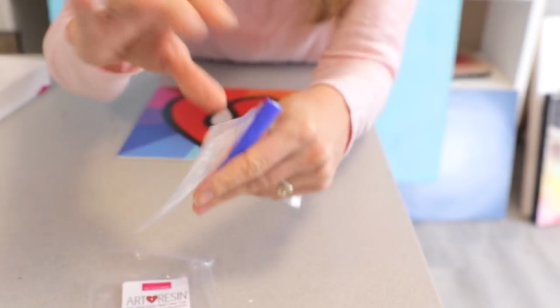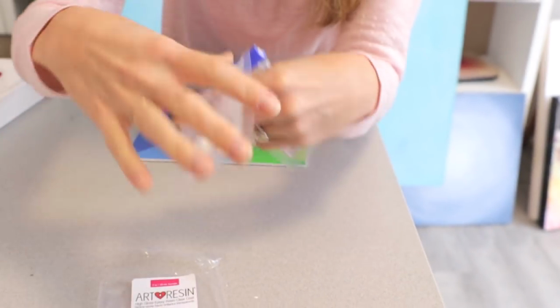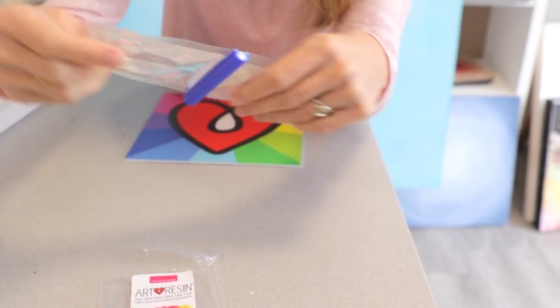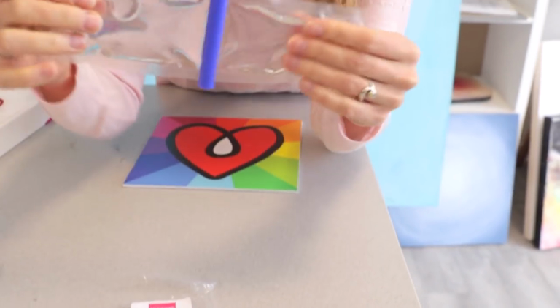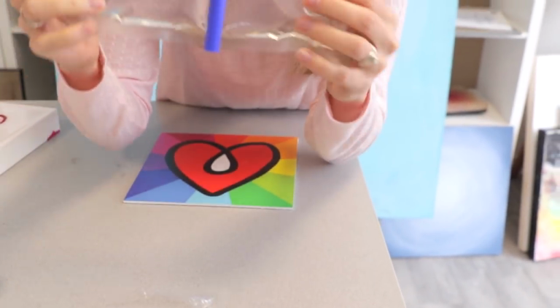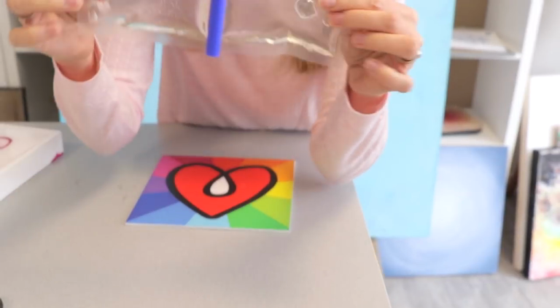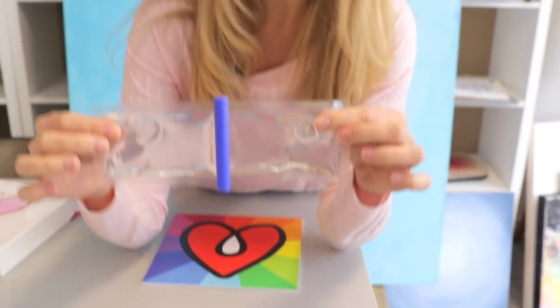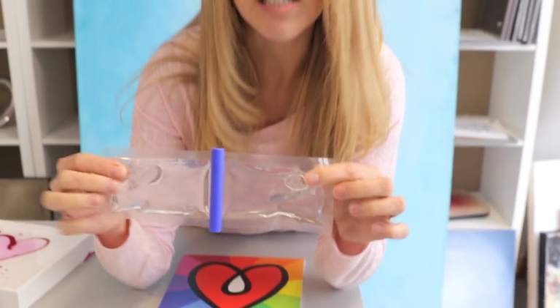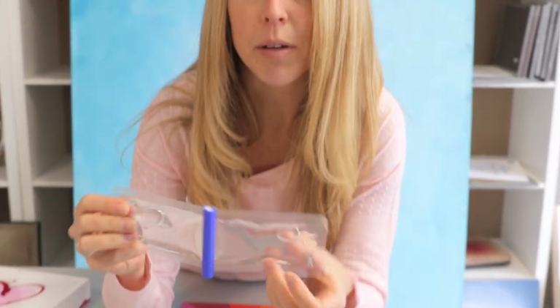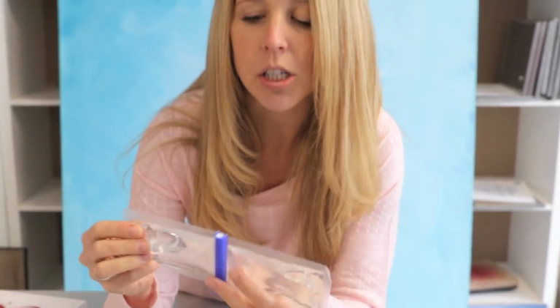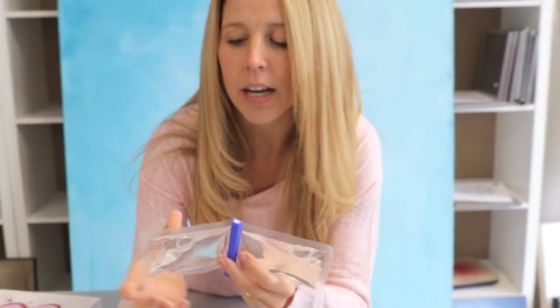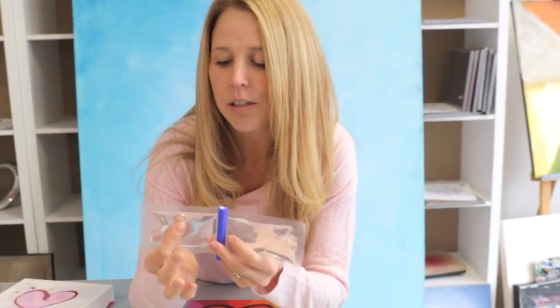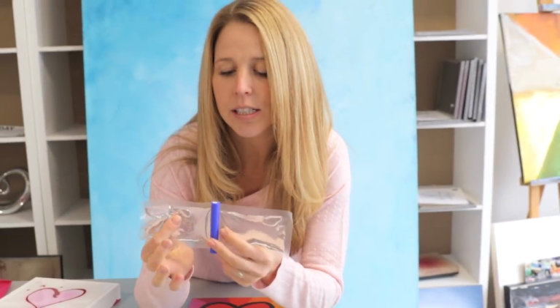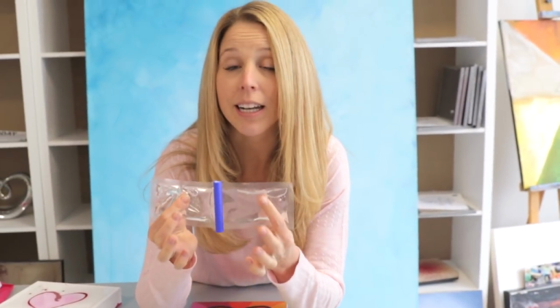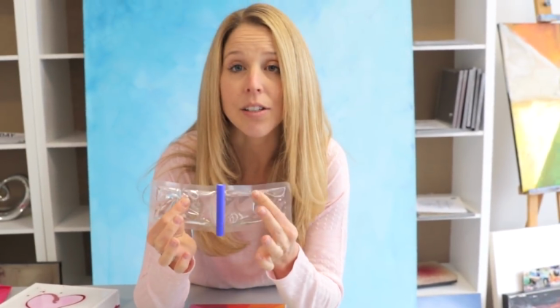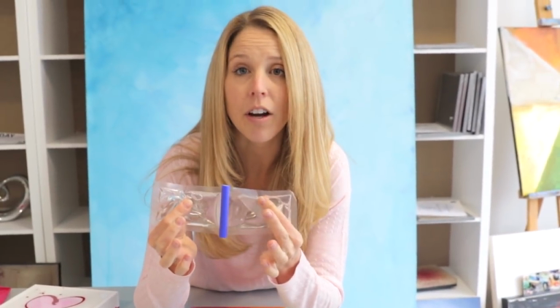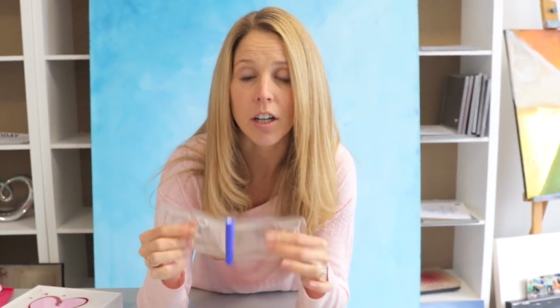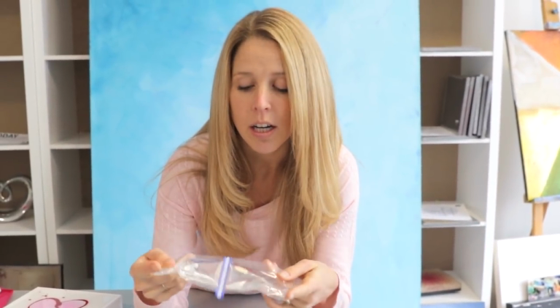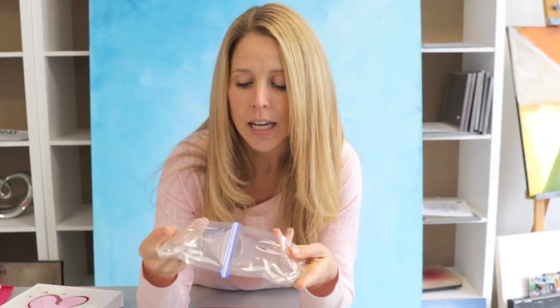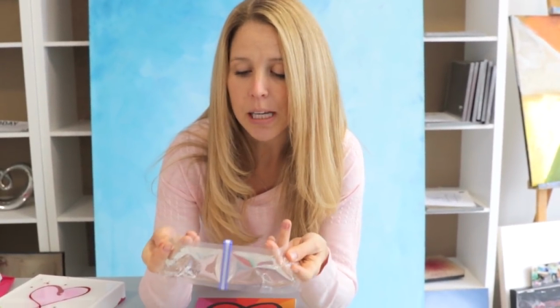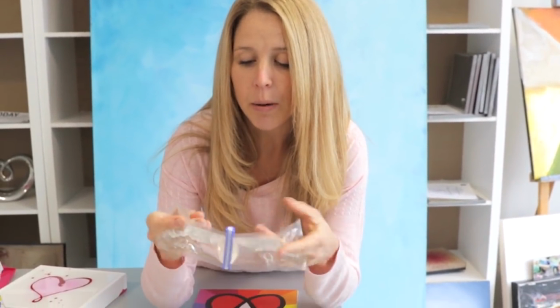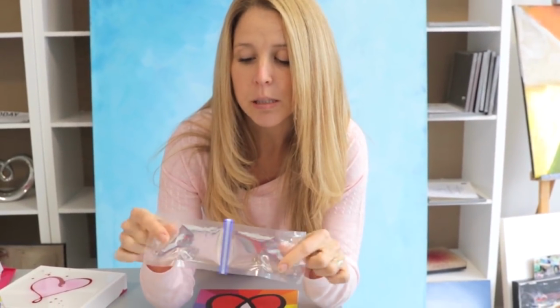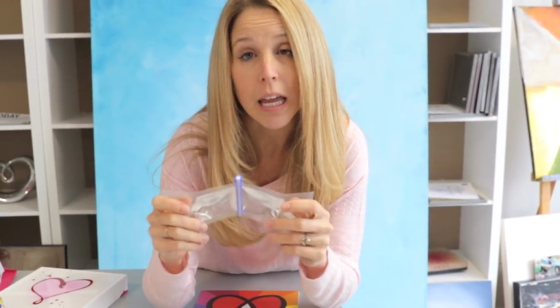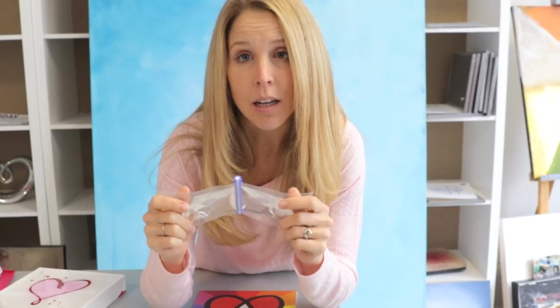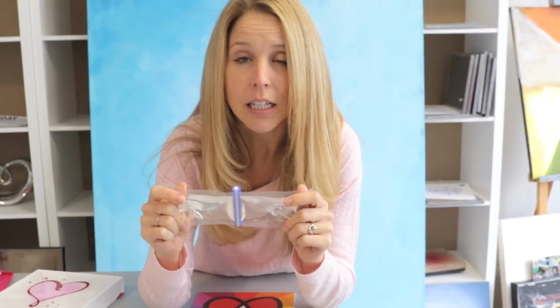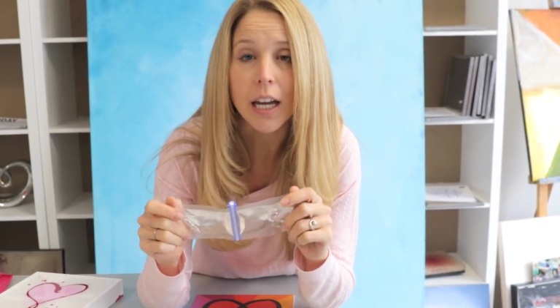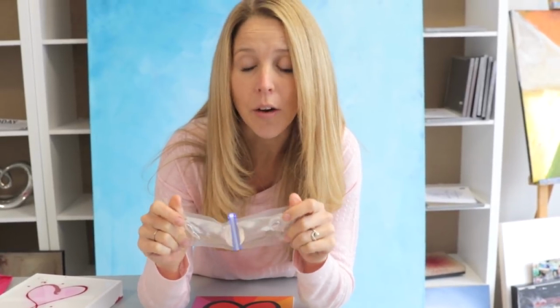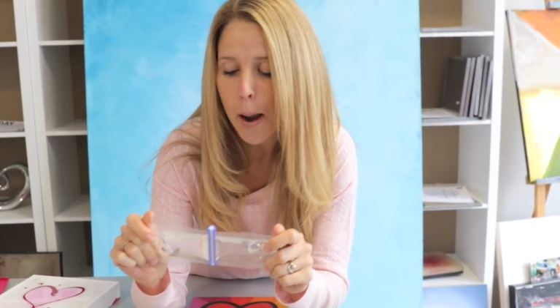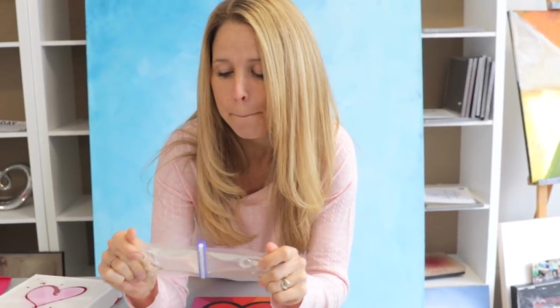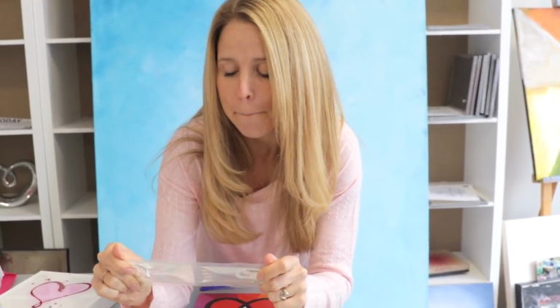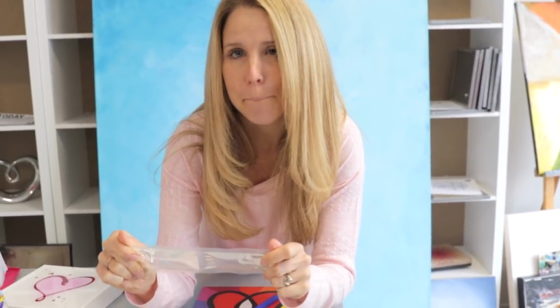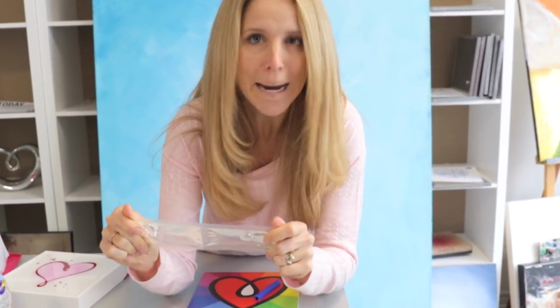What you get is this two ounce sample. So you have an ounce of resin and an ounce of hardener, kept separate by this pin. And here's how you do it. Bam!